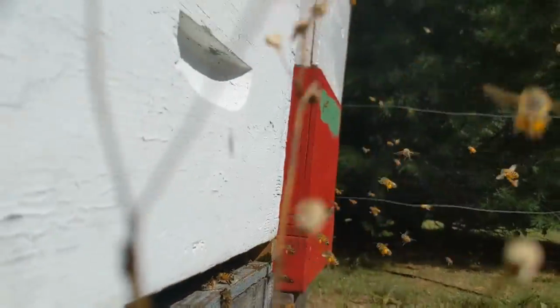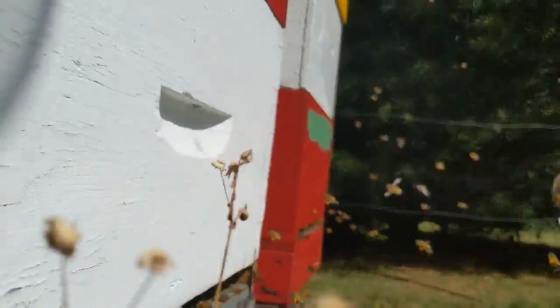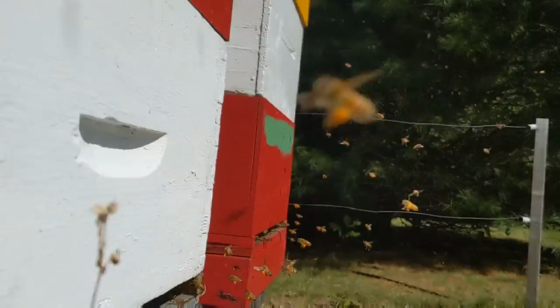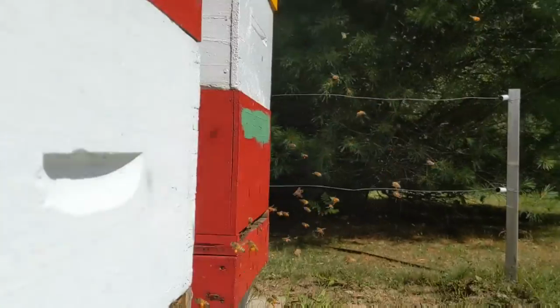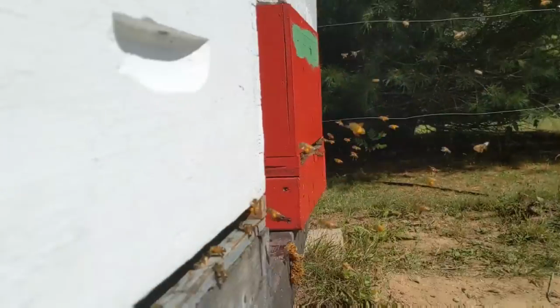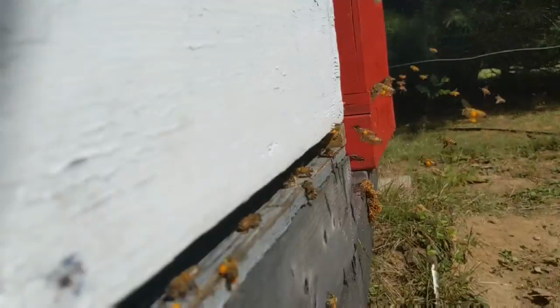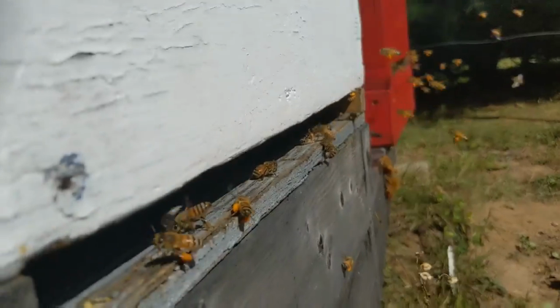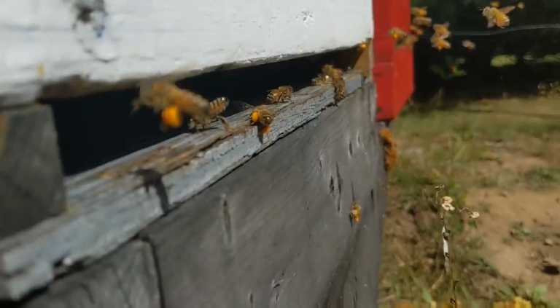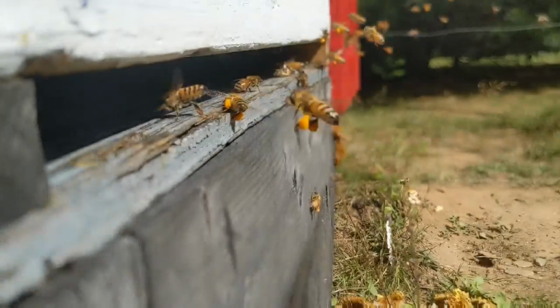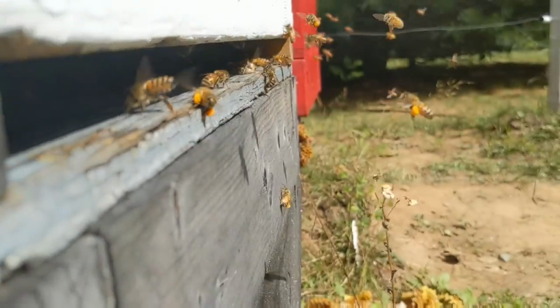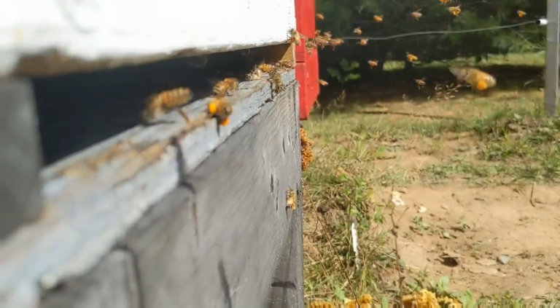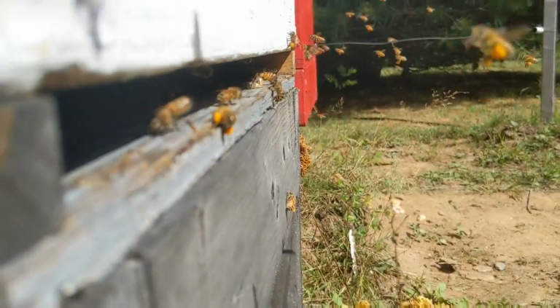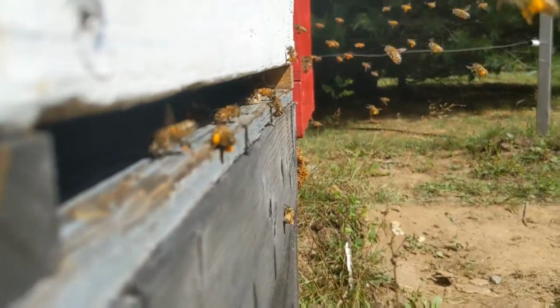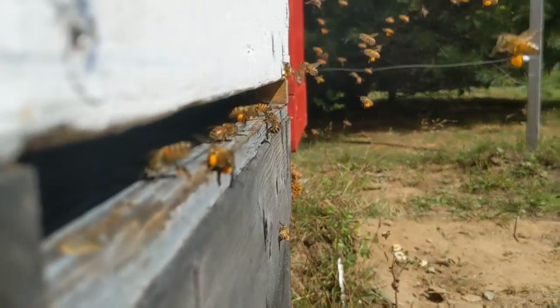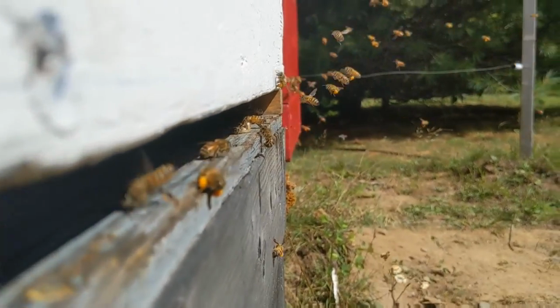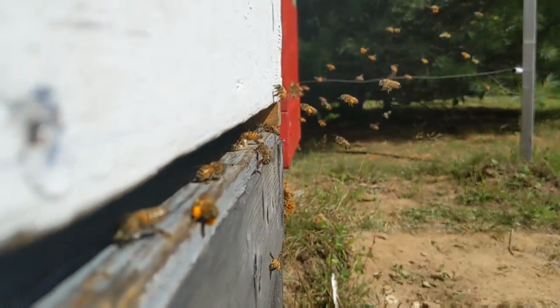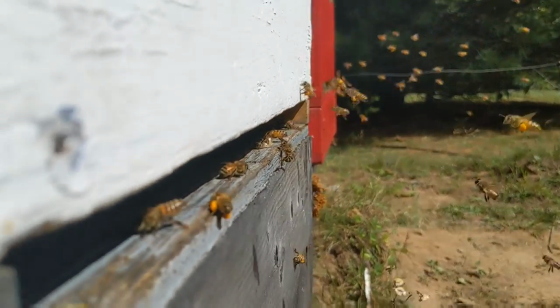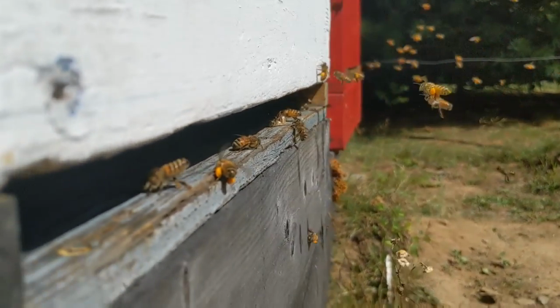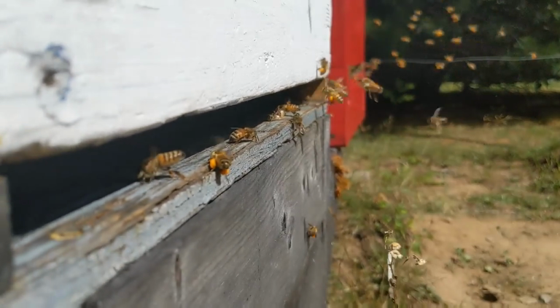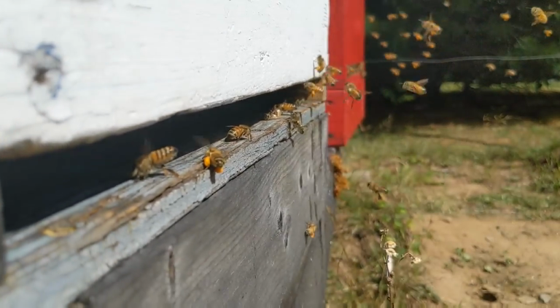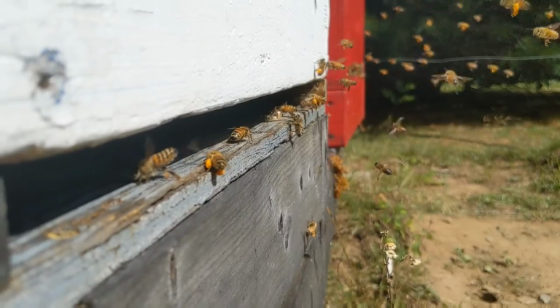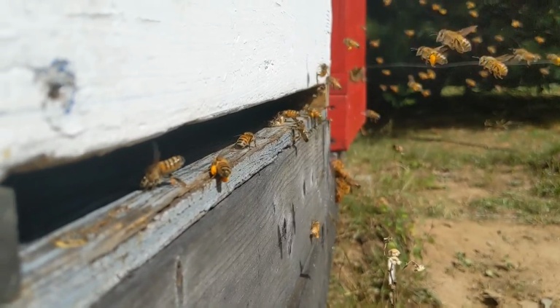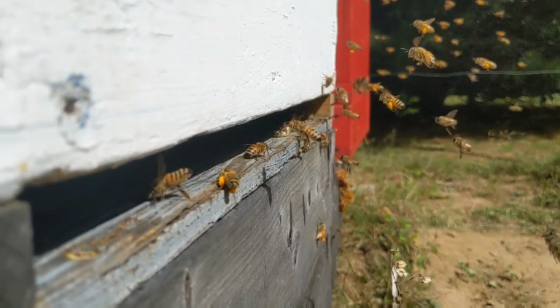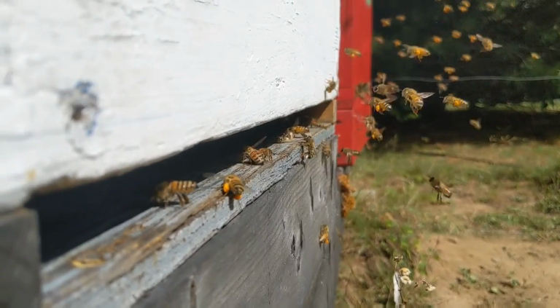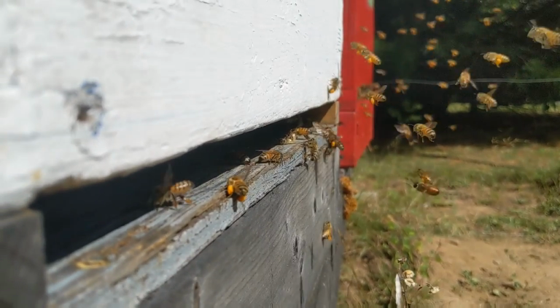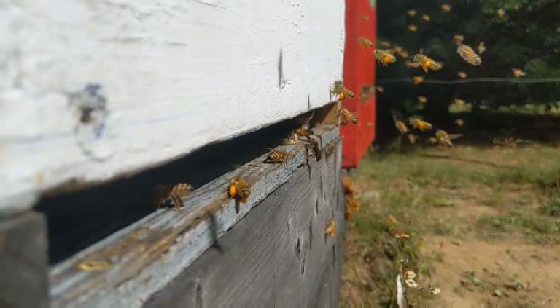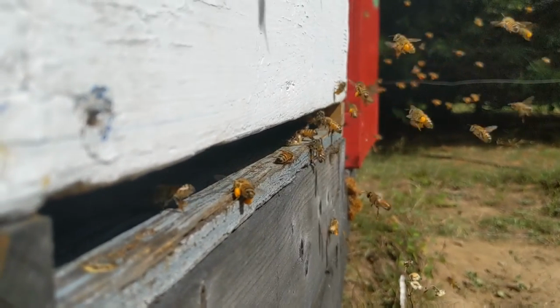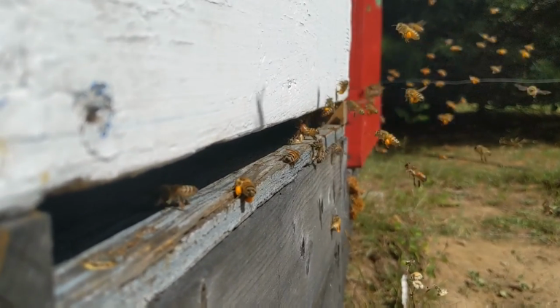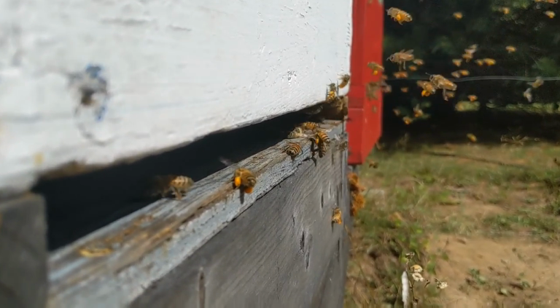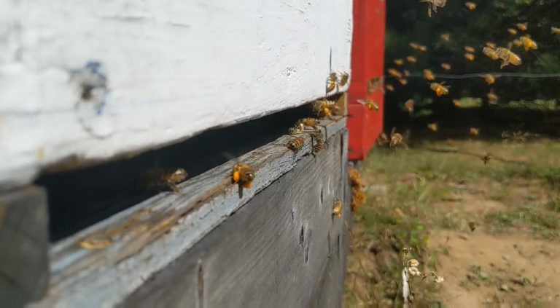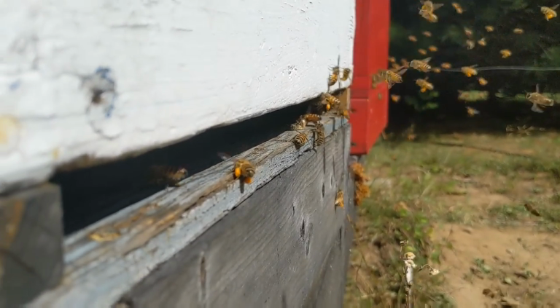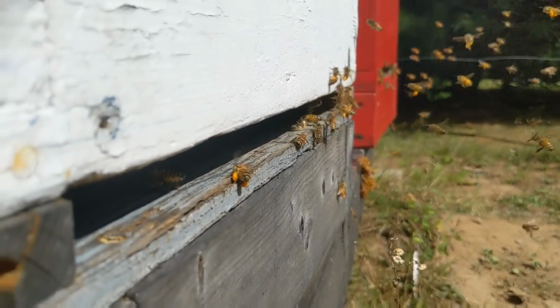As you can see, the bees are coming back covered in pollen — the little yellow things on their legs is the pollen they've collected from flowers and trees.